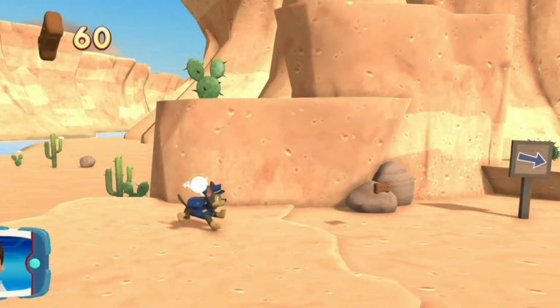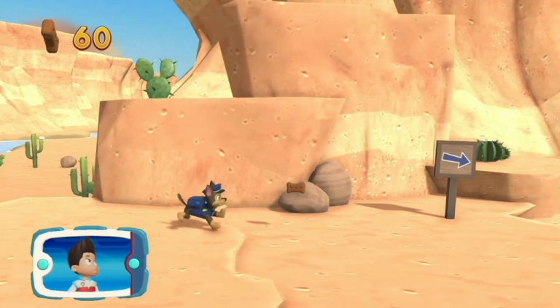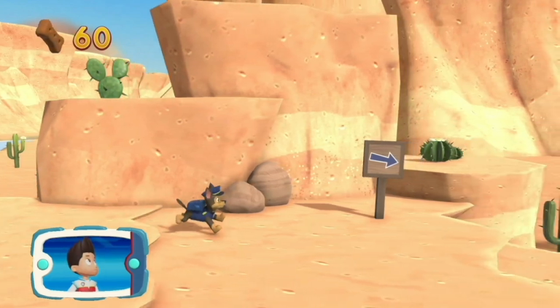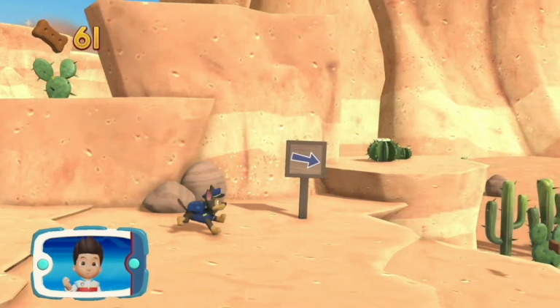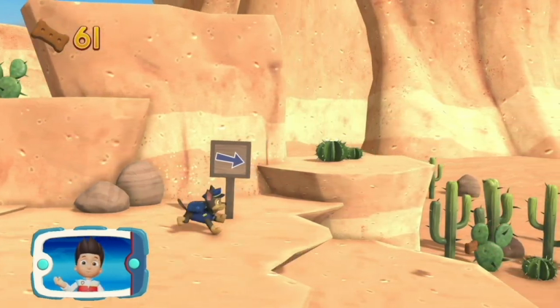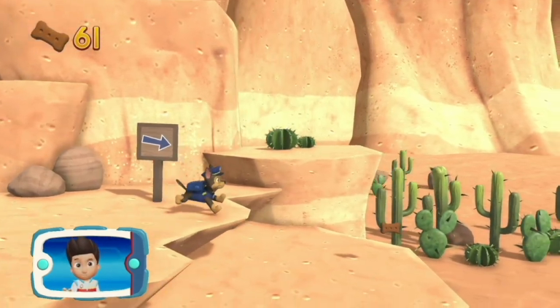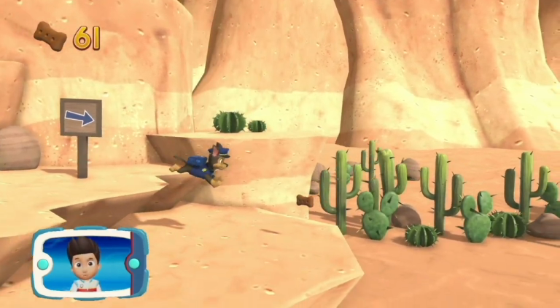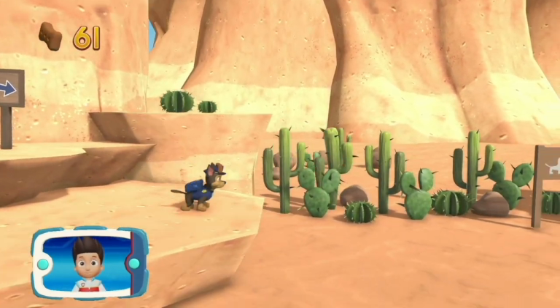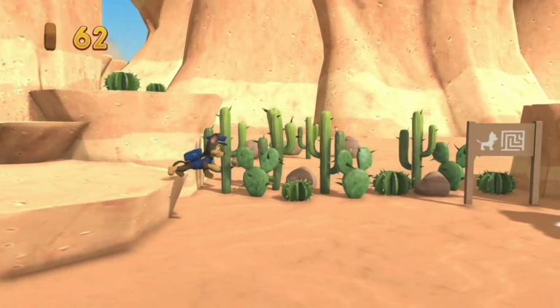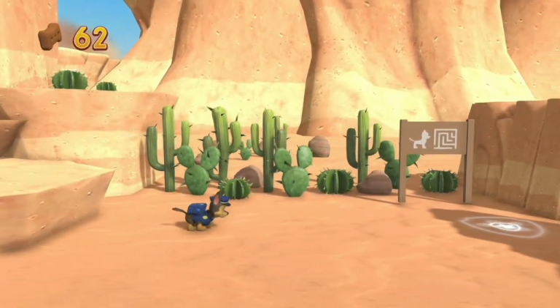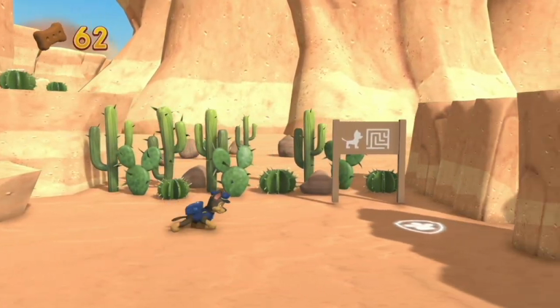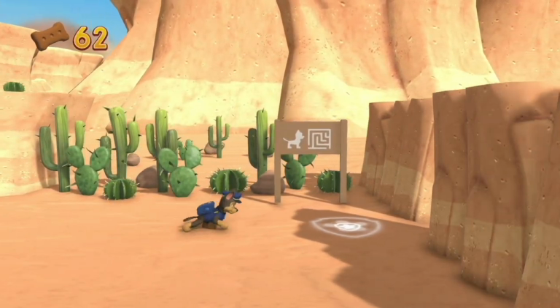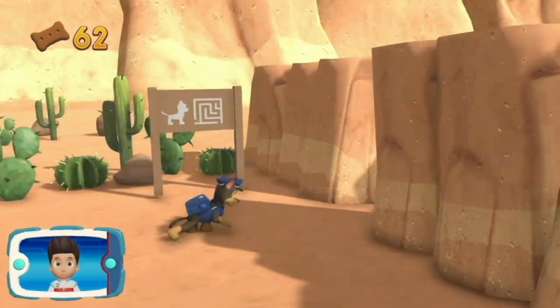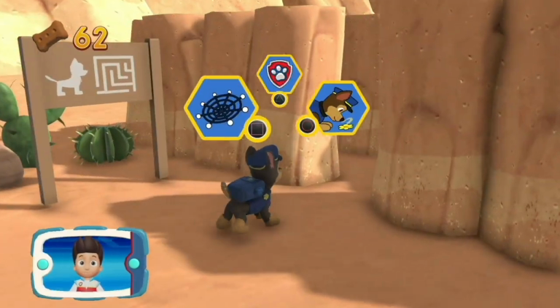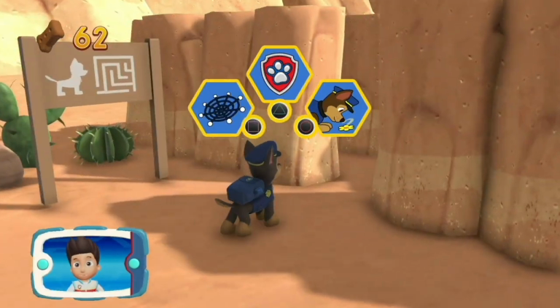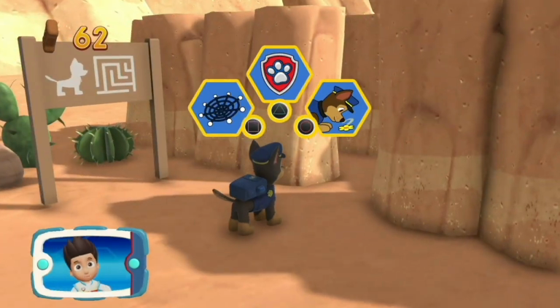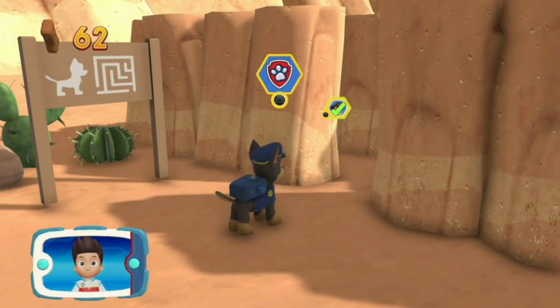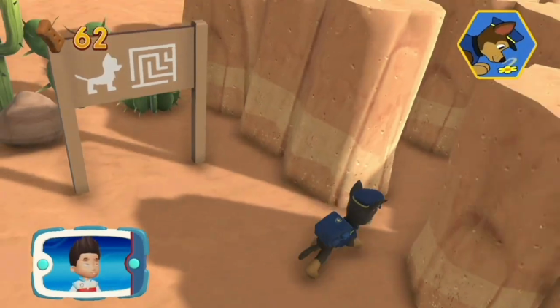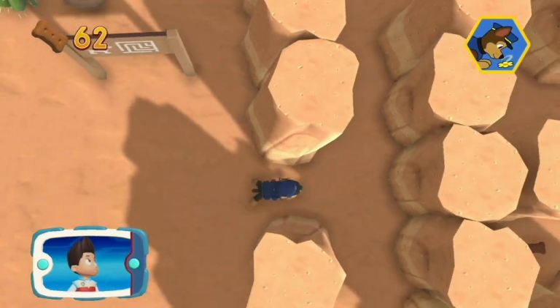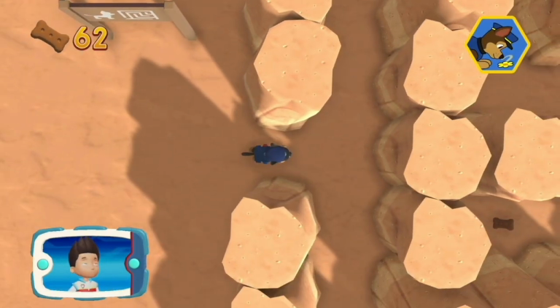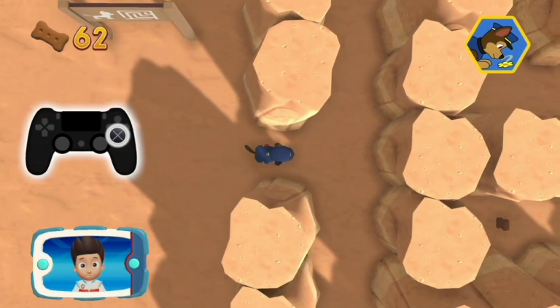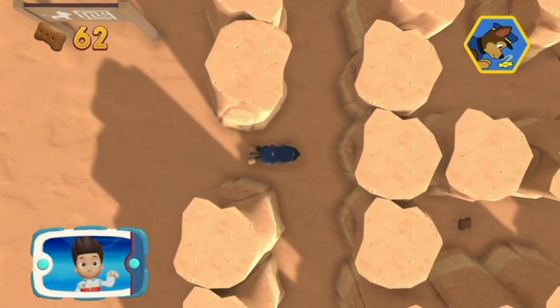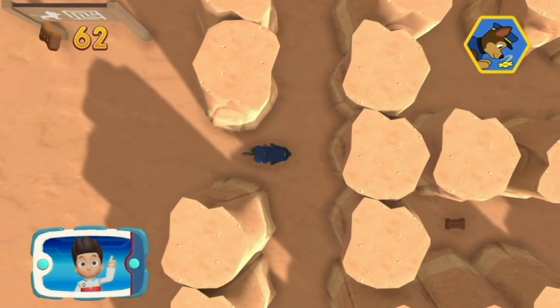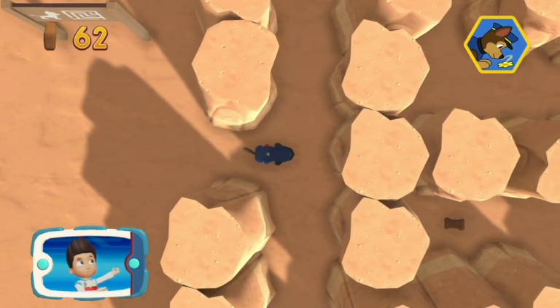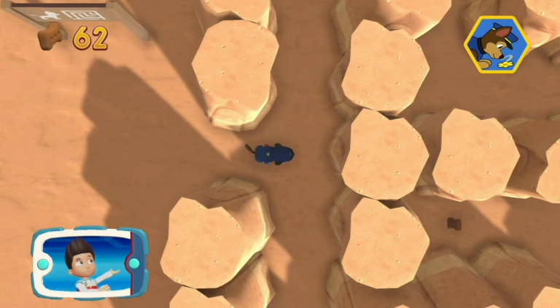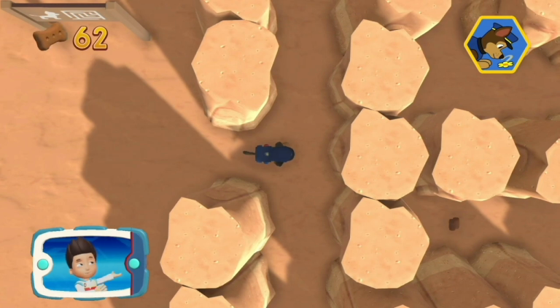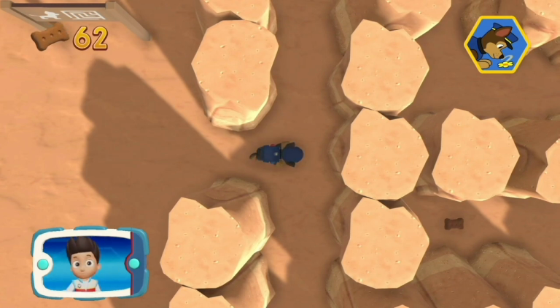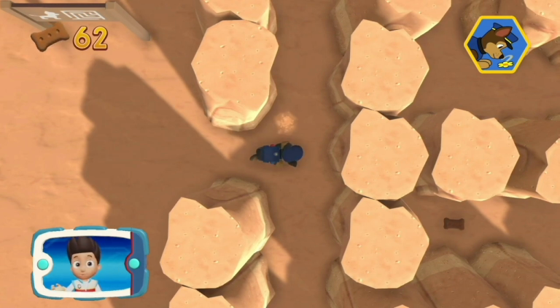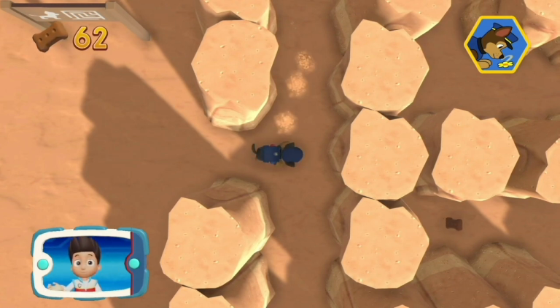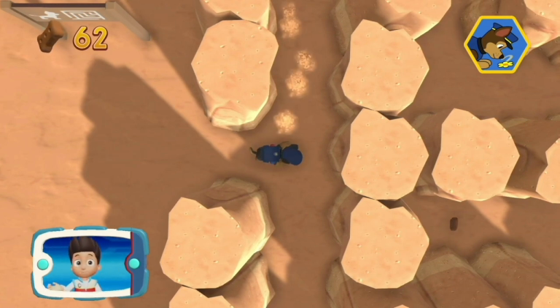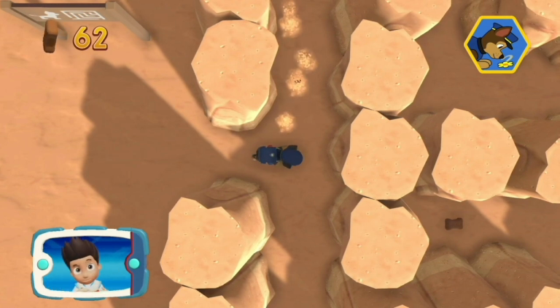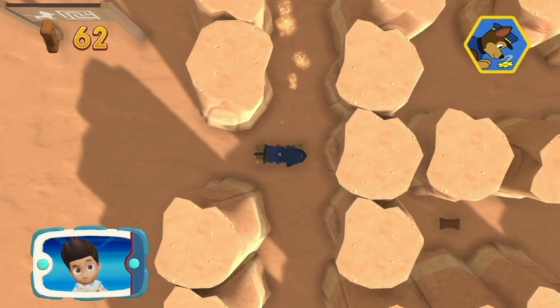Find and collect all the pup treats that you can. Pick the pup ability that will help. Remember, you can press the X button to help Chase follow the scent trail to reach the exit to the maze.